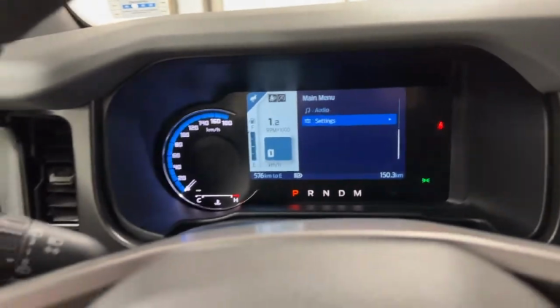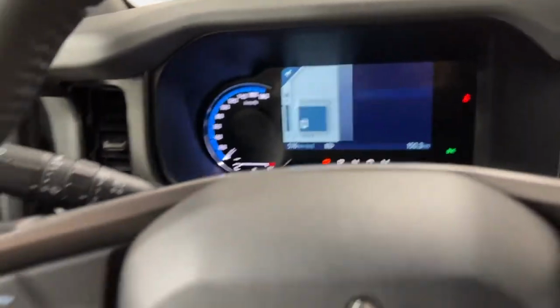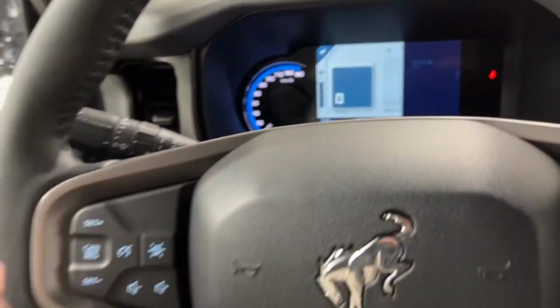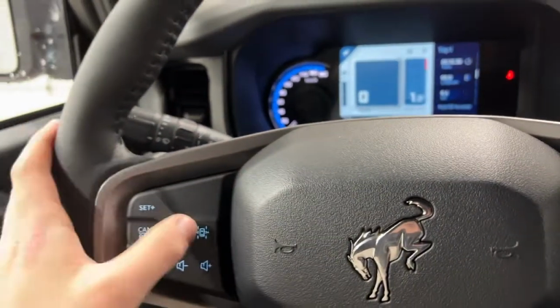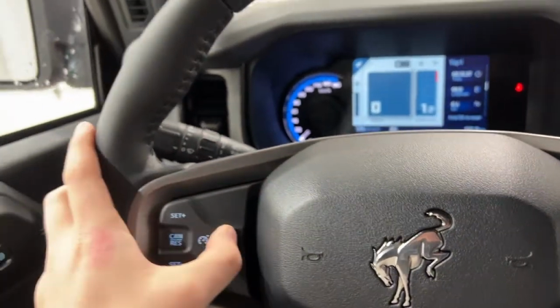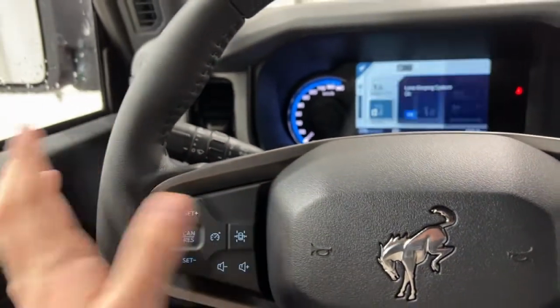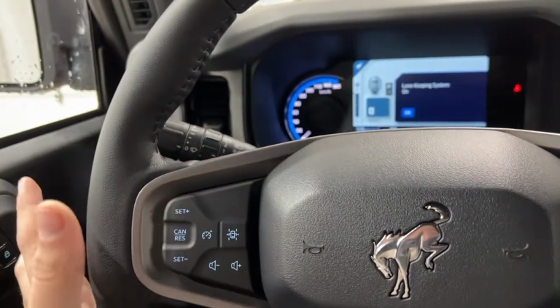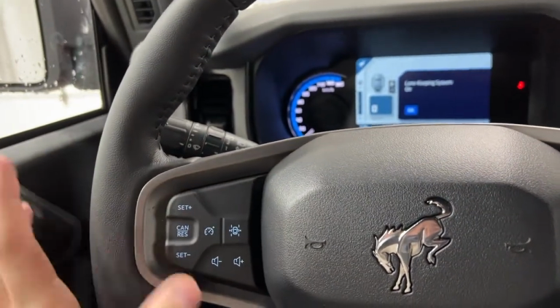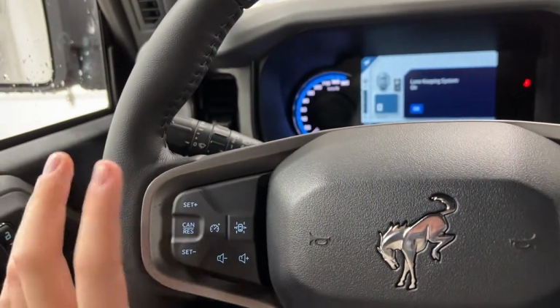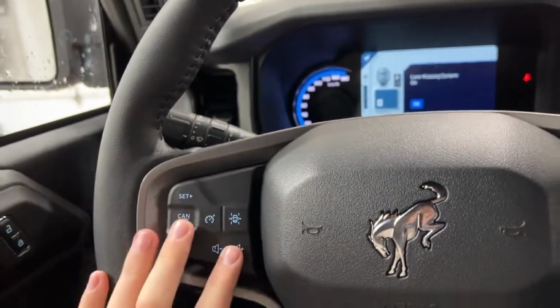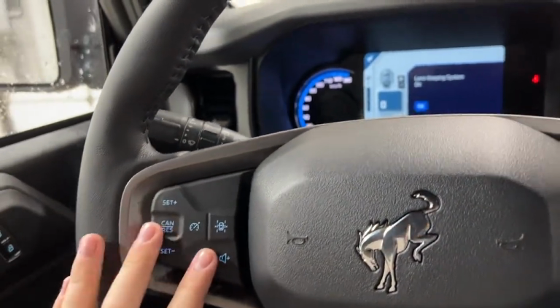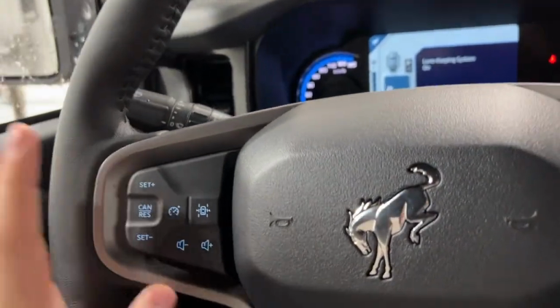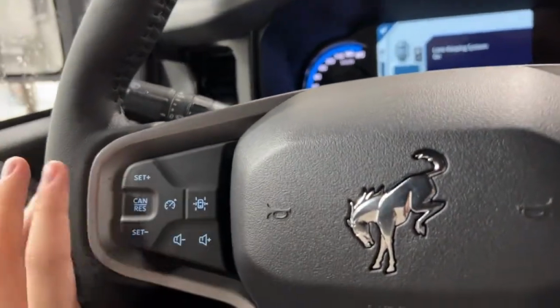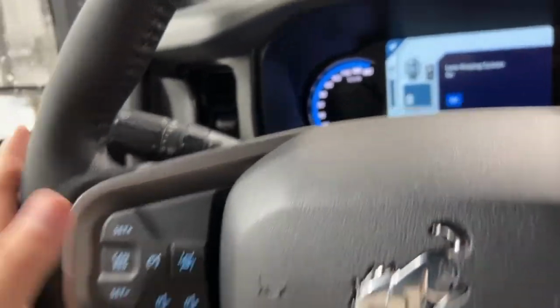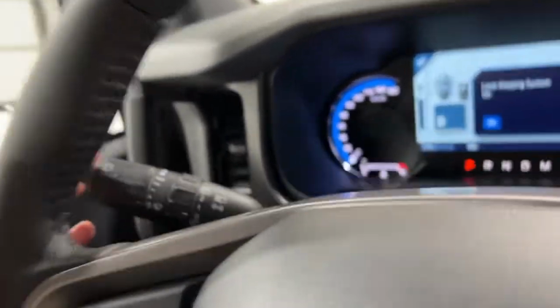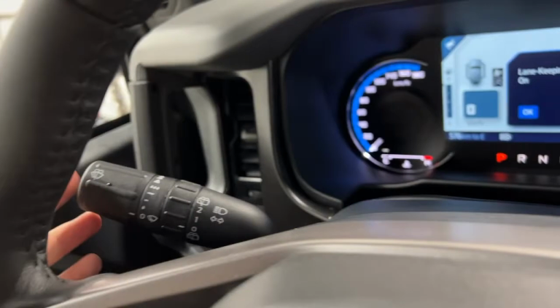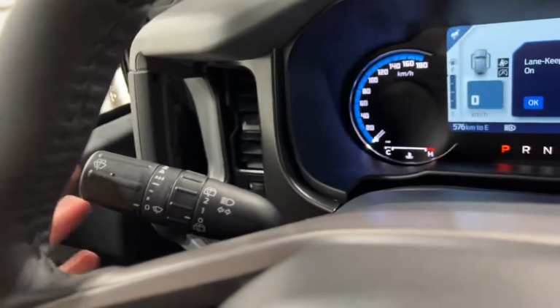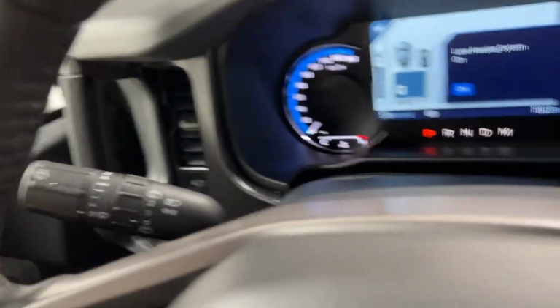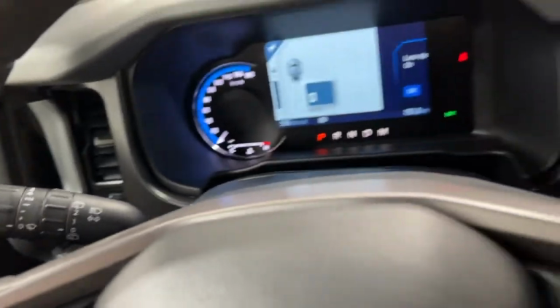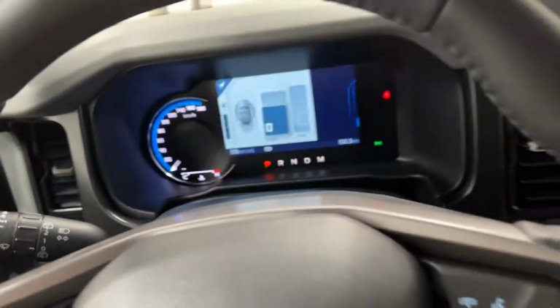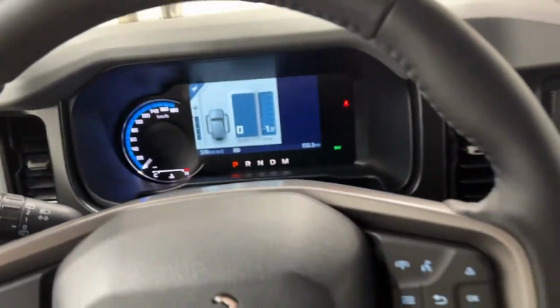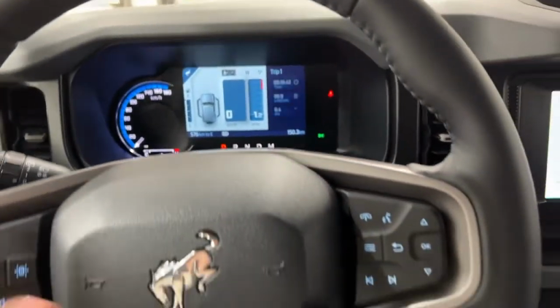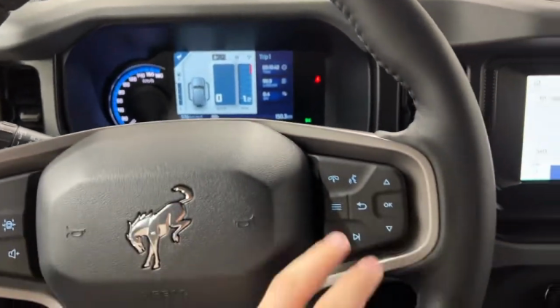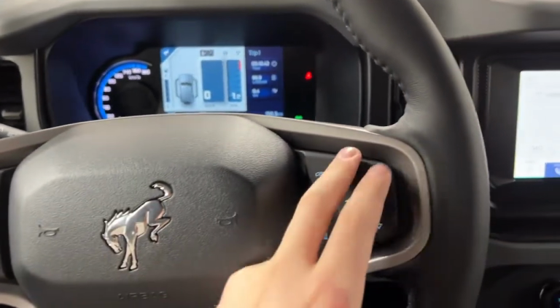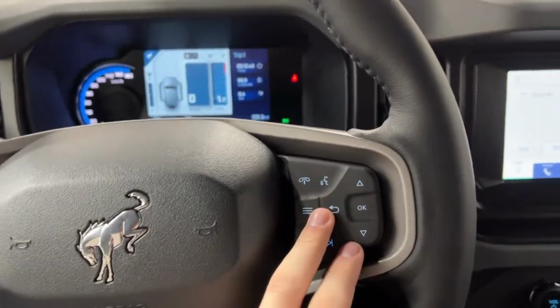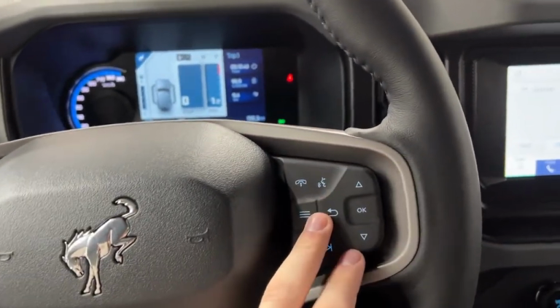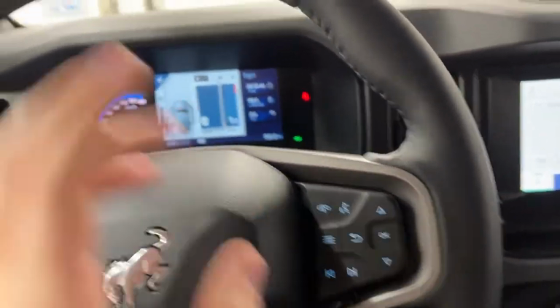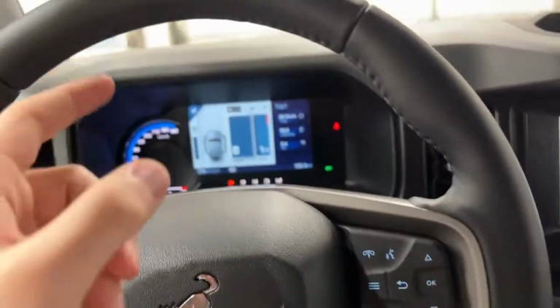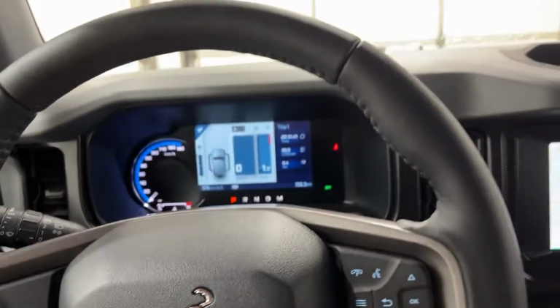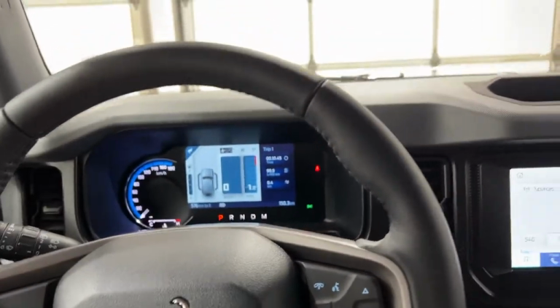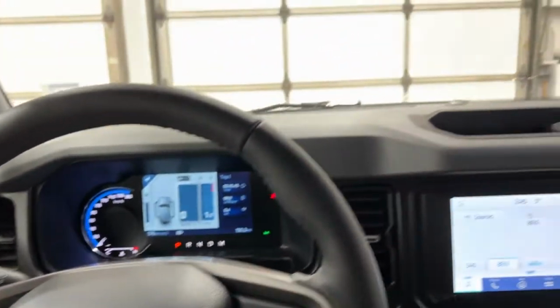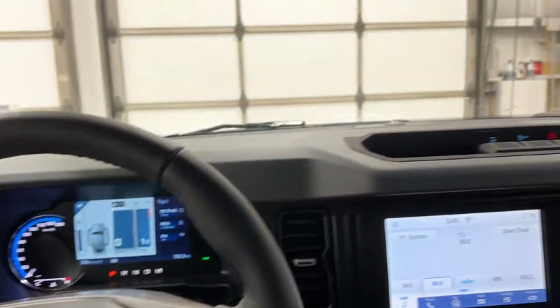On the steering wheel itself you do have your lane keep assist, your volume controls, and your cruise controls. Your blinker stalk is located back there, and on the right is your hands-free calling and your menu controls for the infotainment screen.